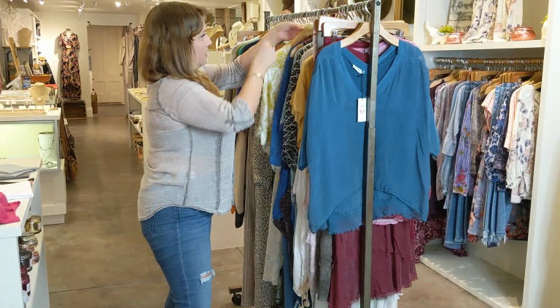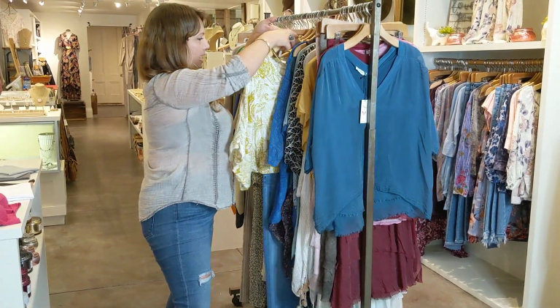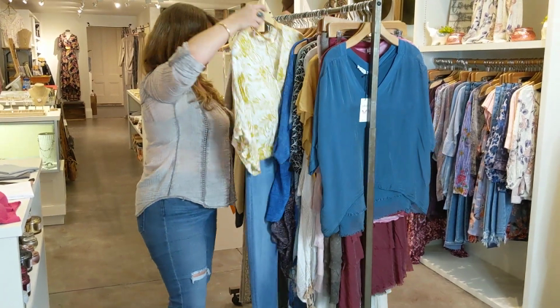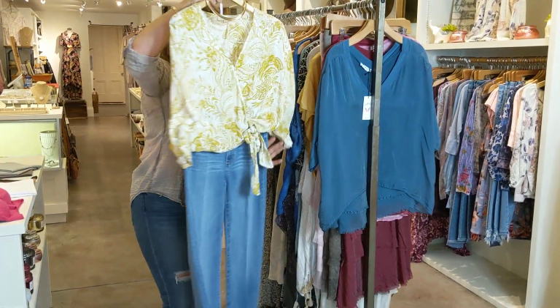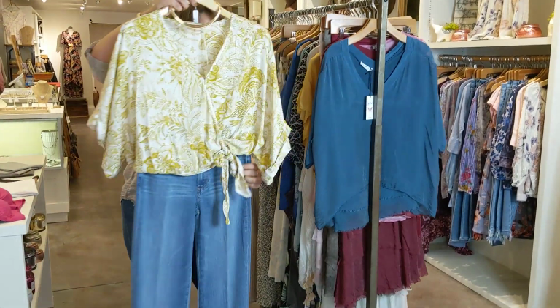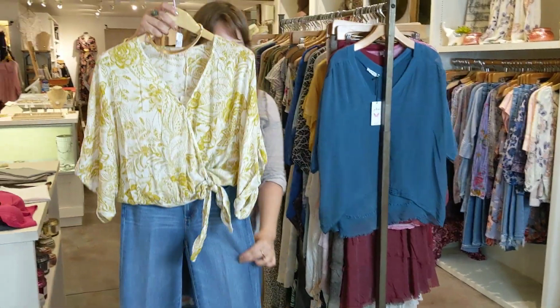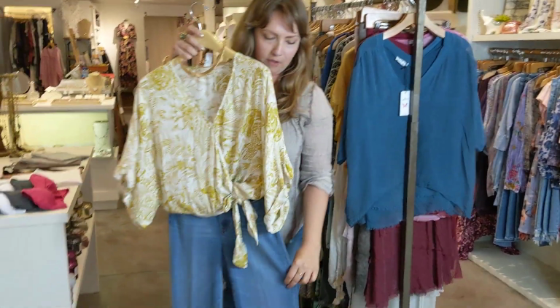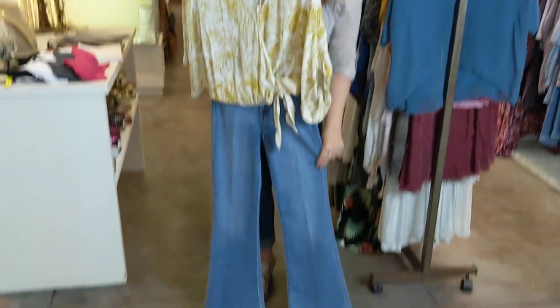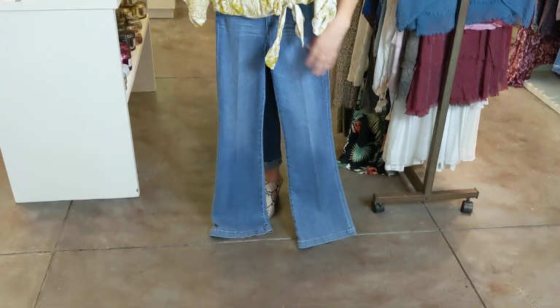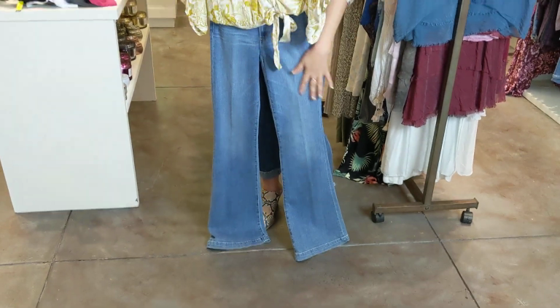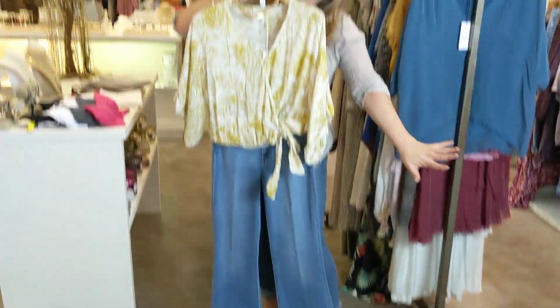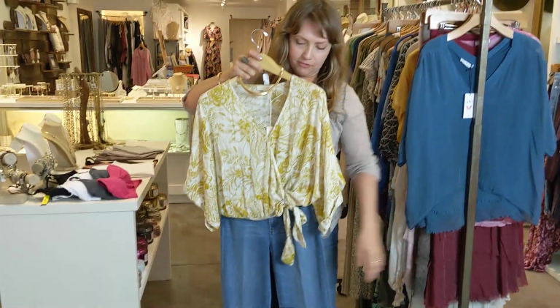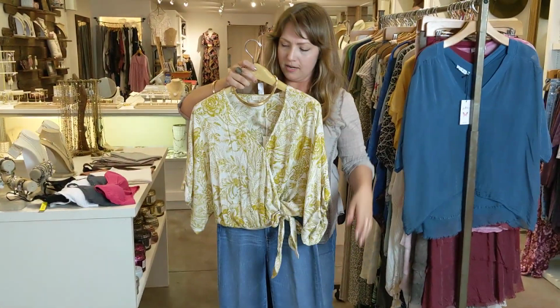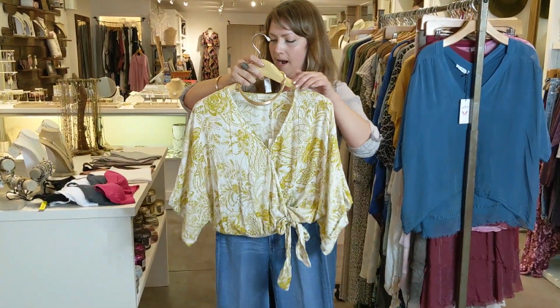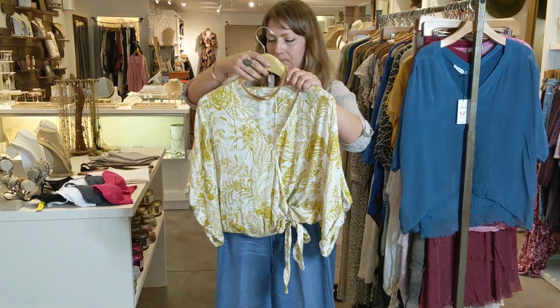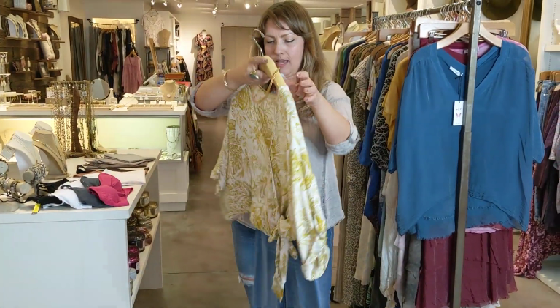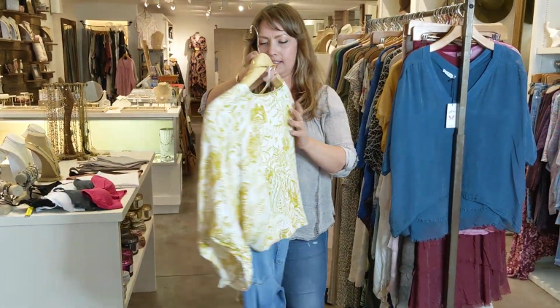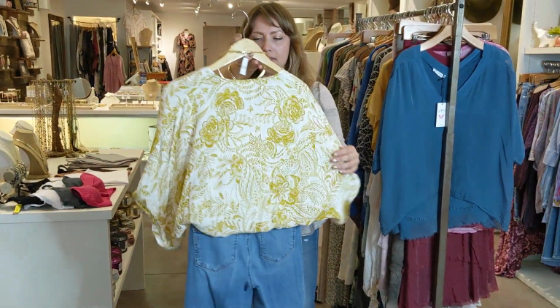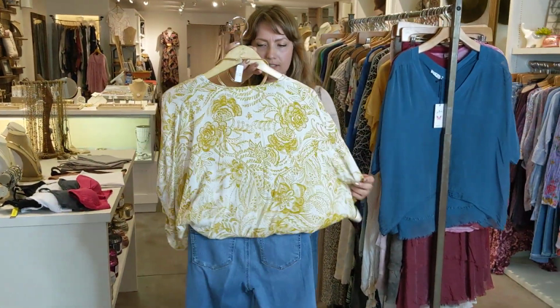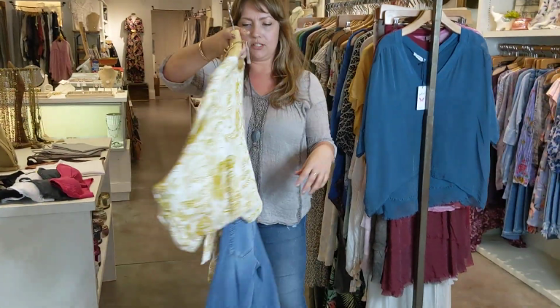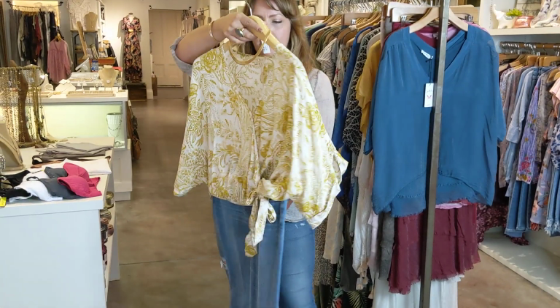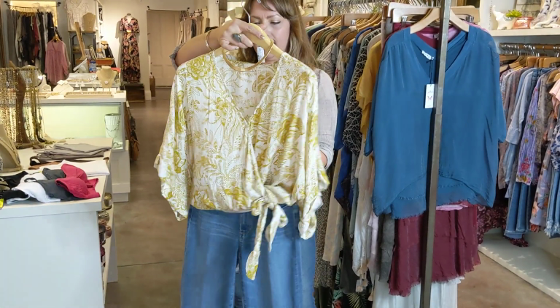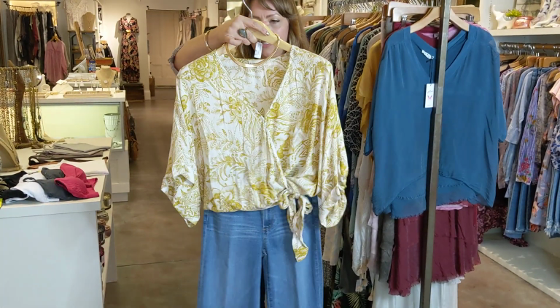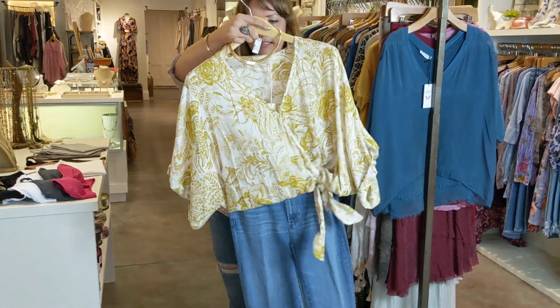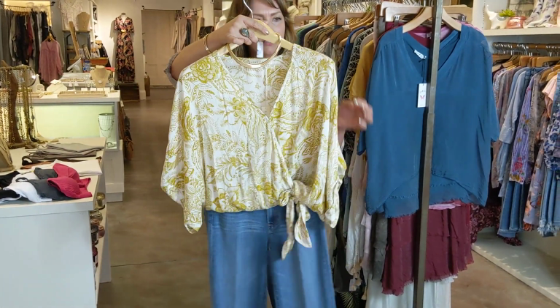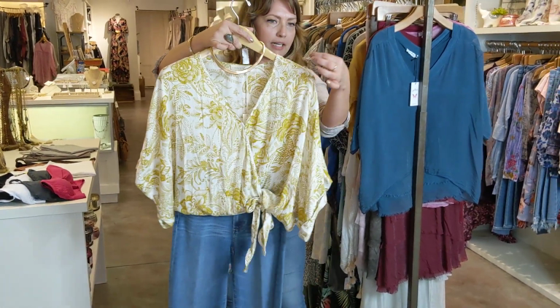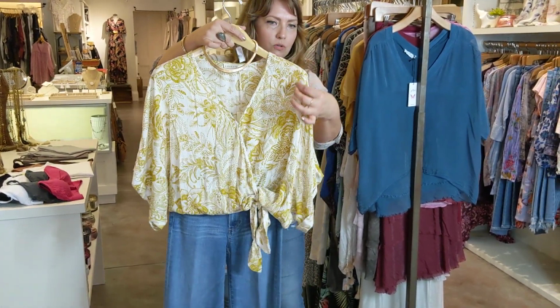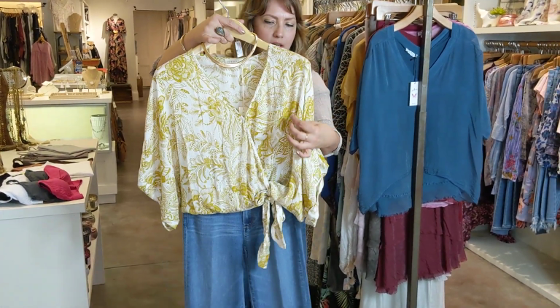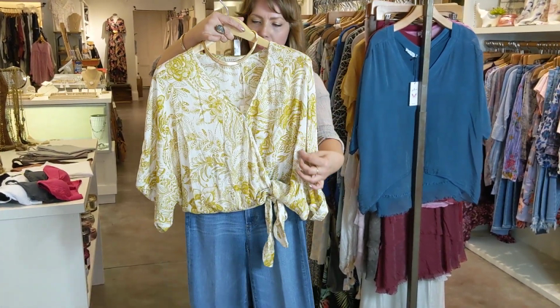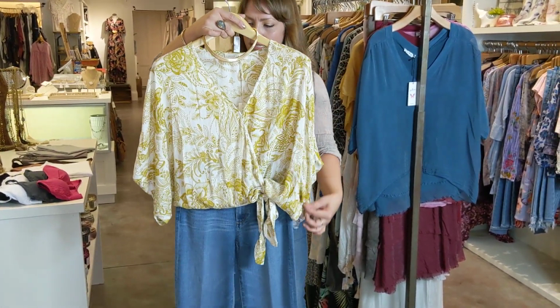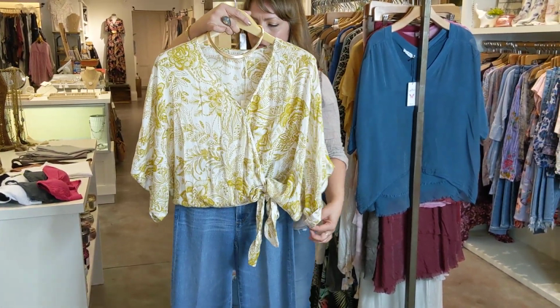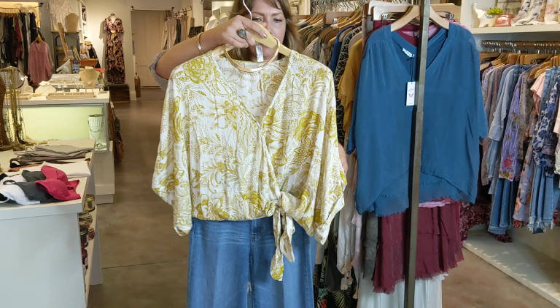And again, we've been selling these really well — the high-waisted flare. It's just a great summer flare. And this little top is just fantastic — it's got that little kind of gold lorax stitched throughout.